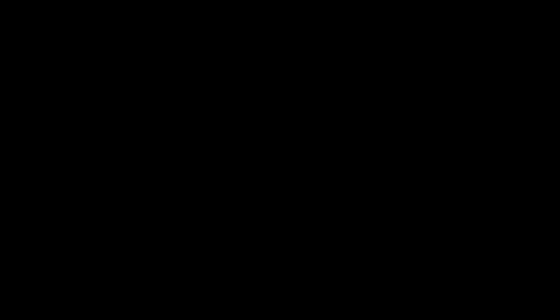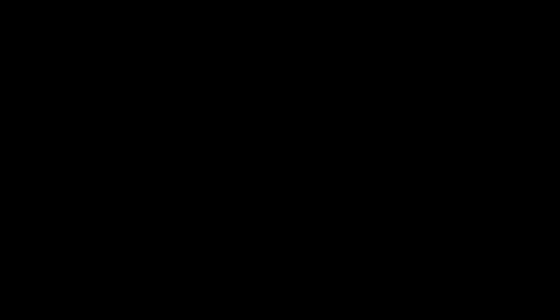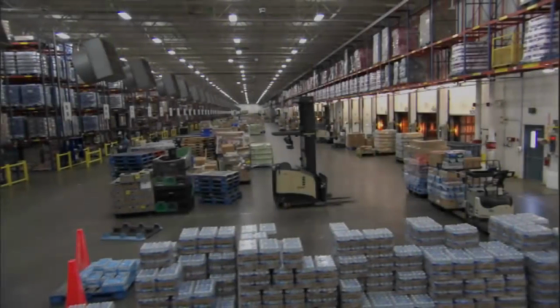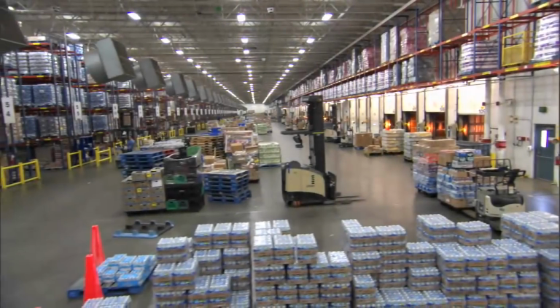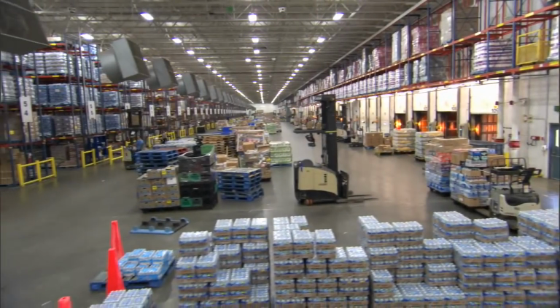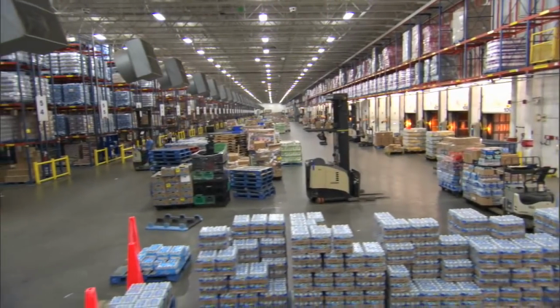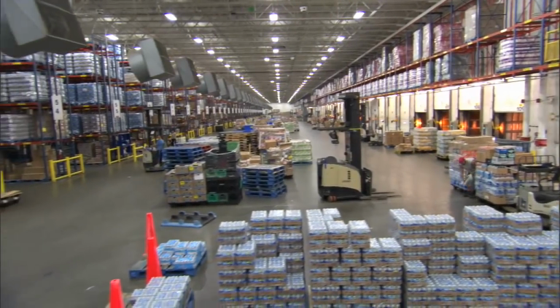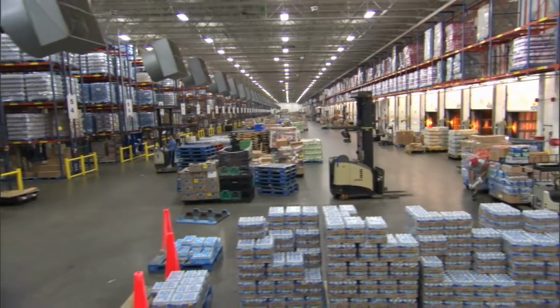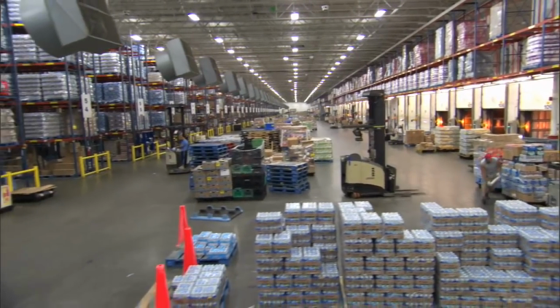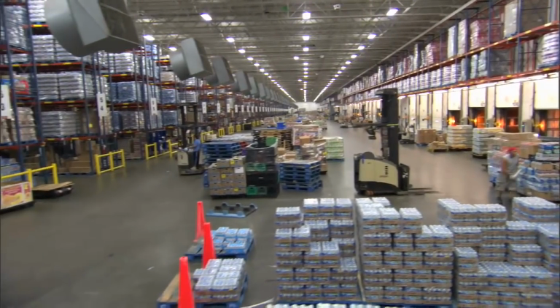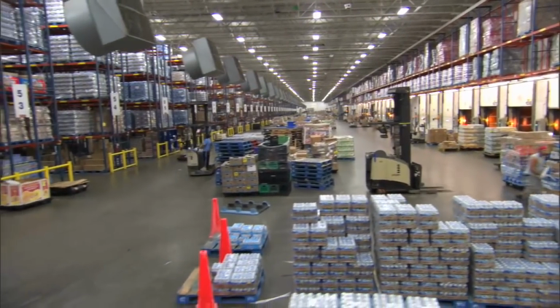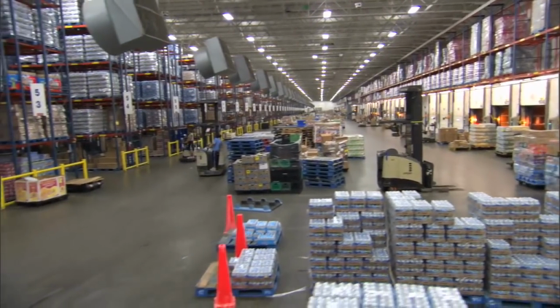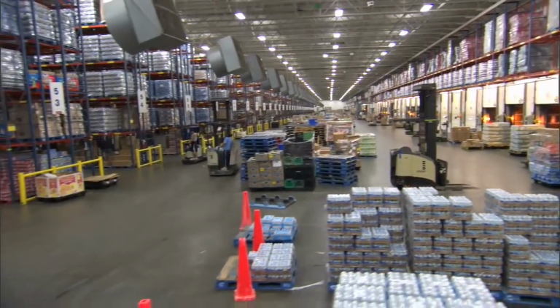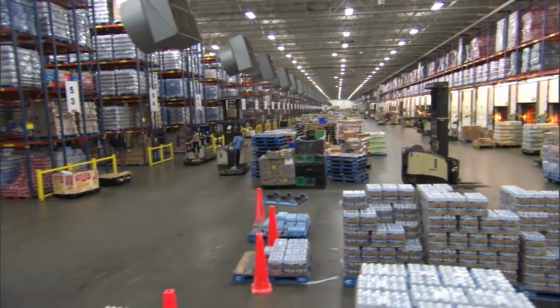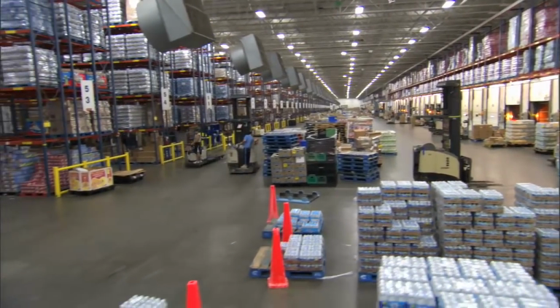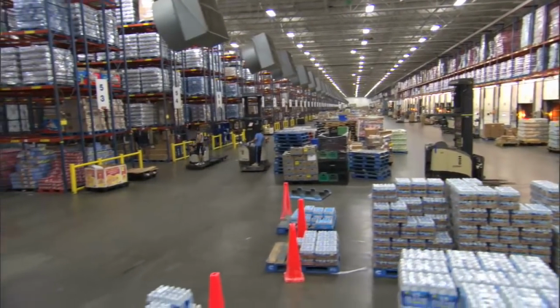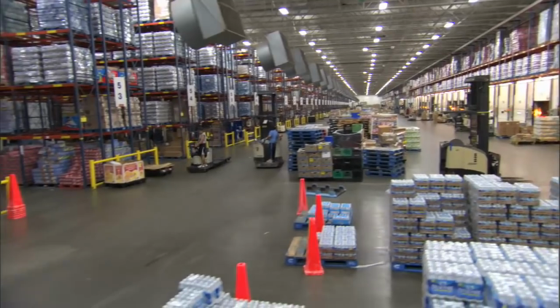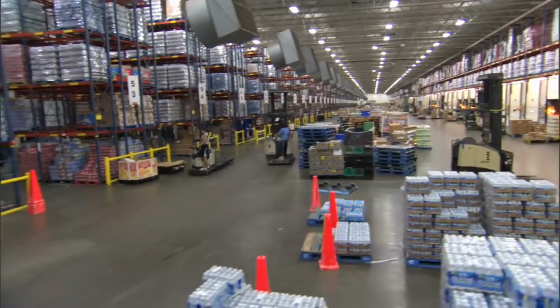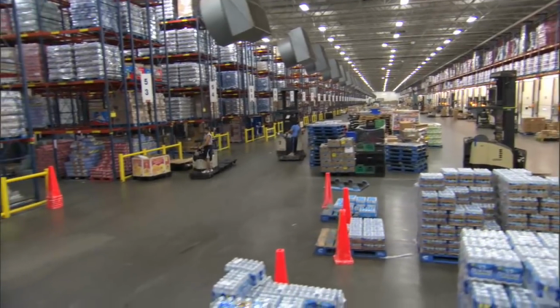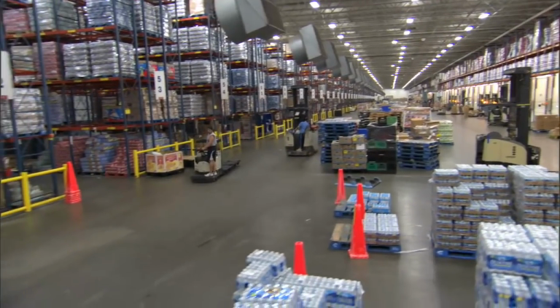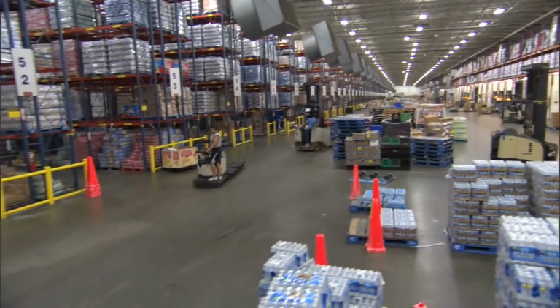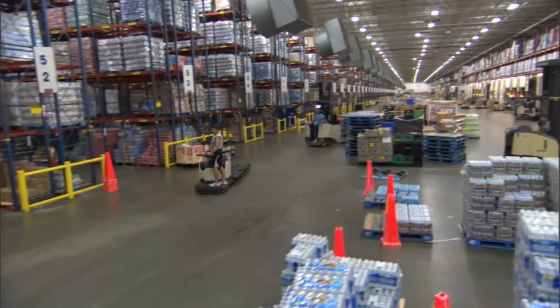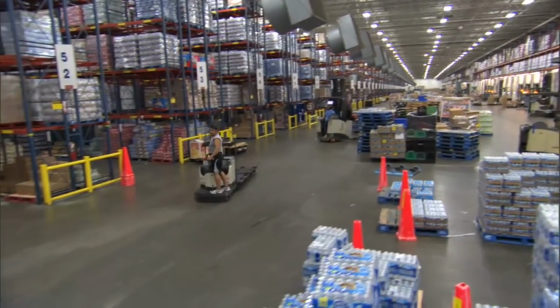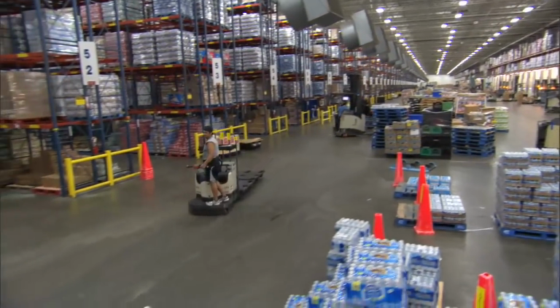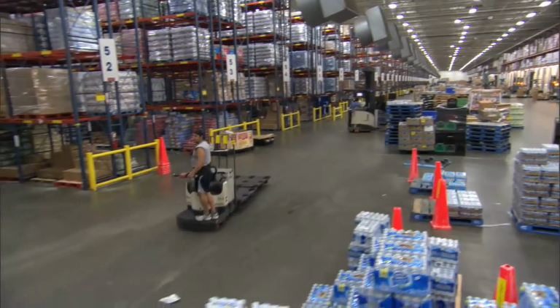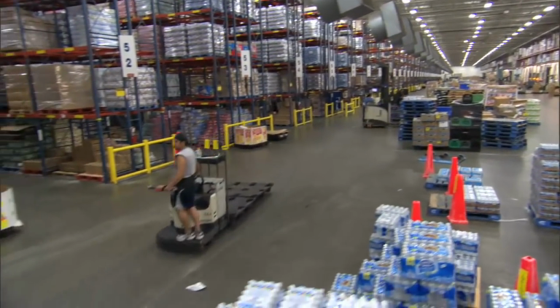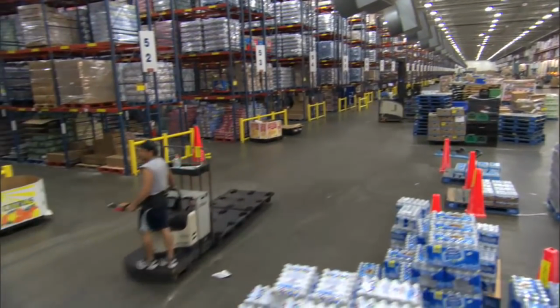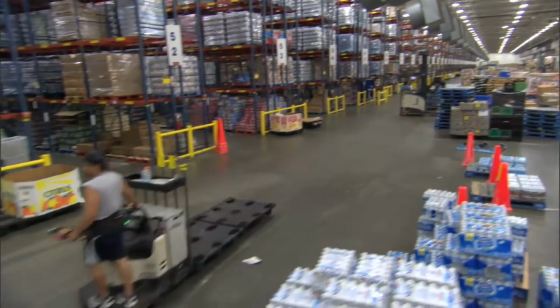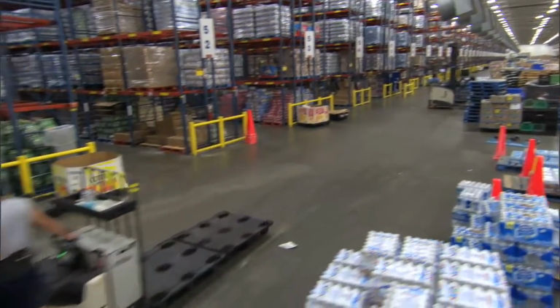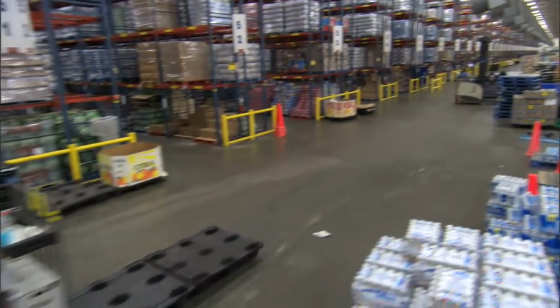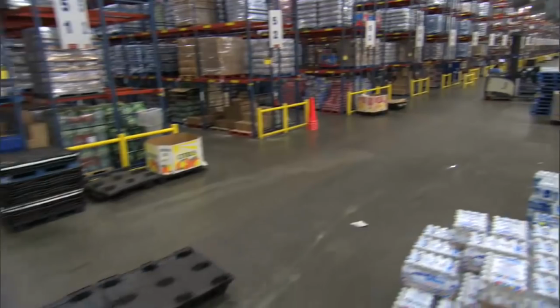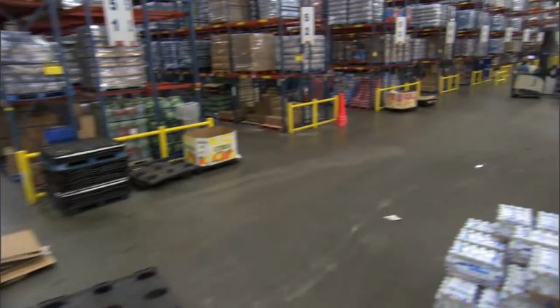To survive today's economy, companies rely on strategically placed warehouses and distribution centers to process thousands of customized orders as efficiently and productively as possible.